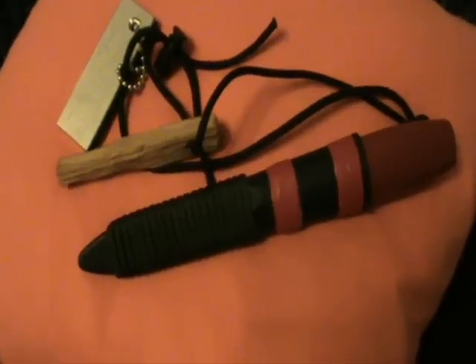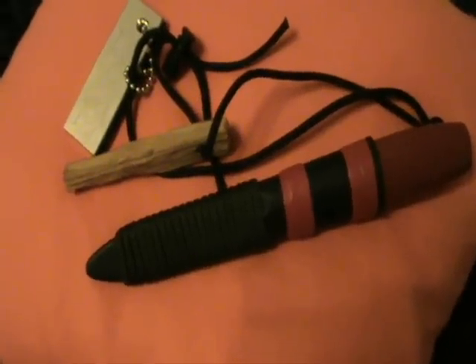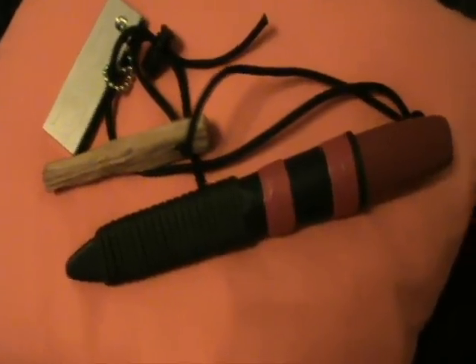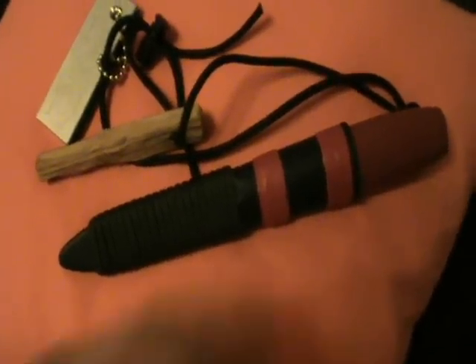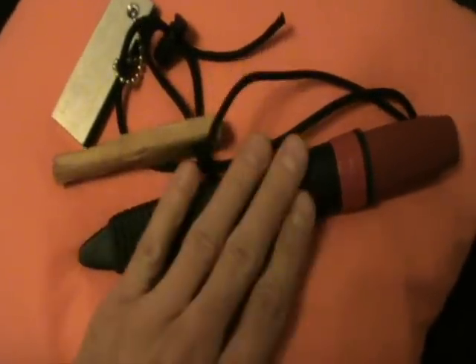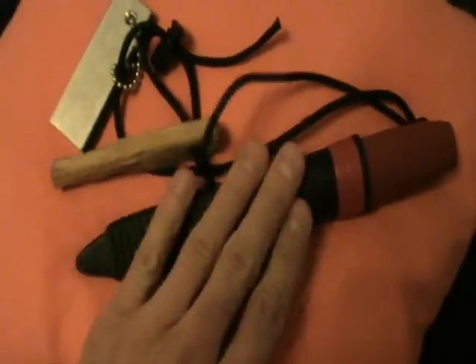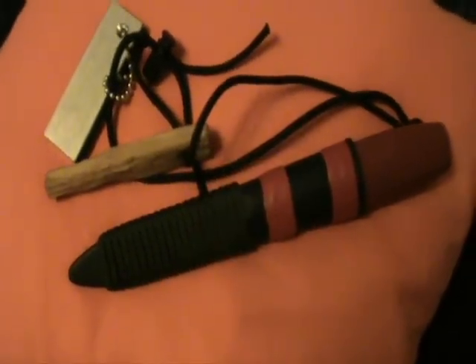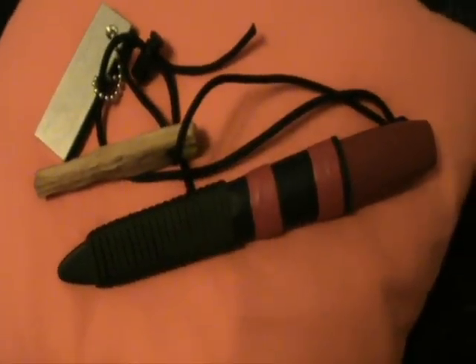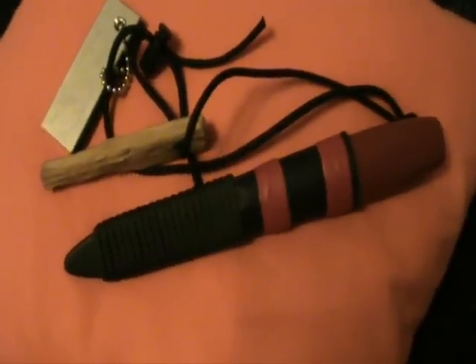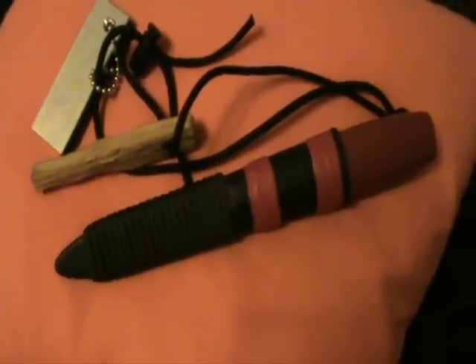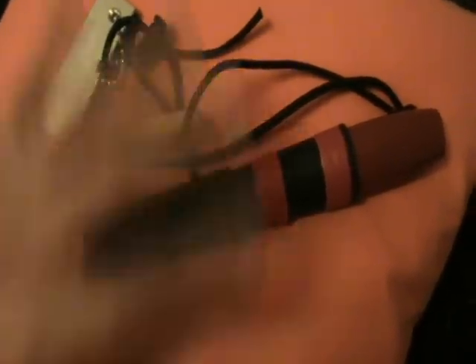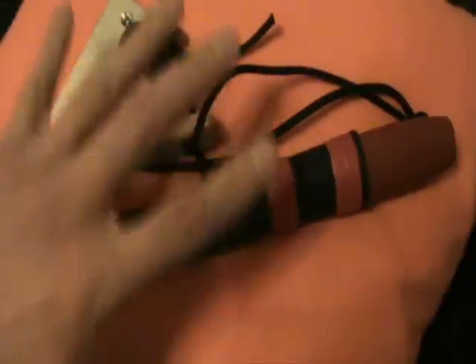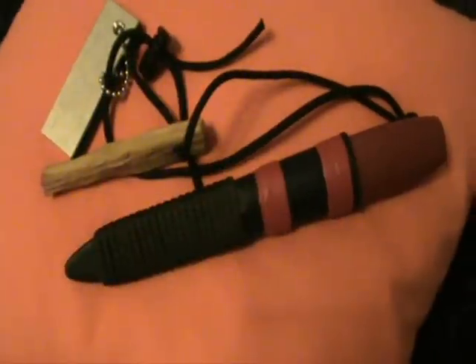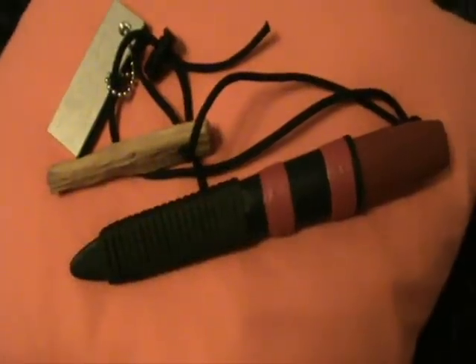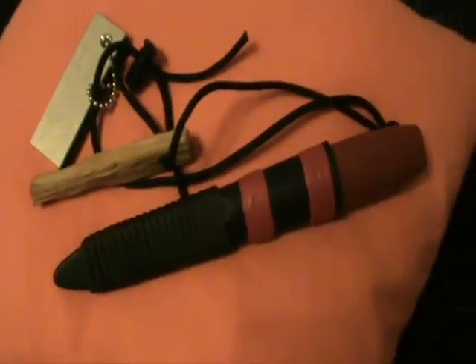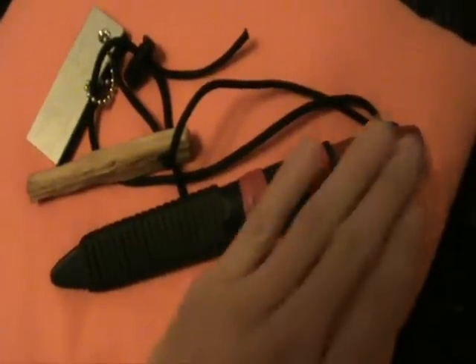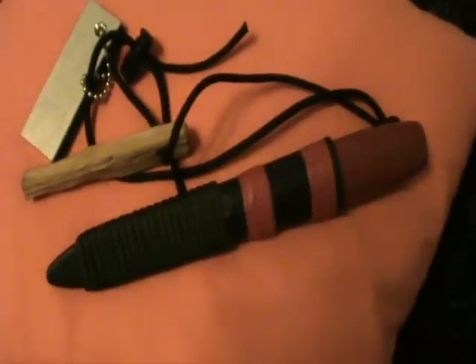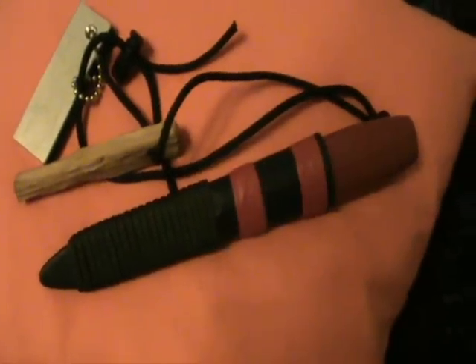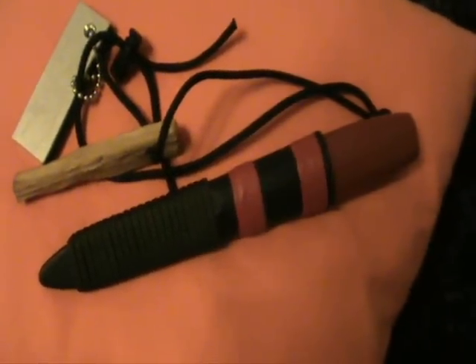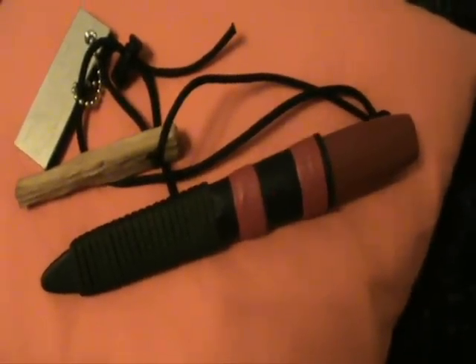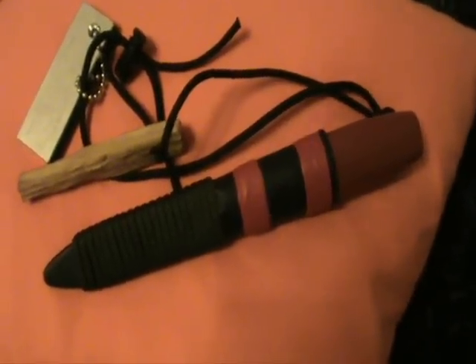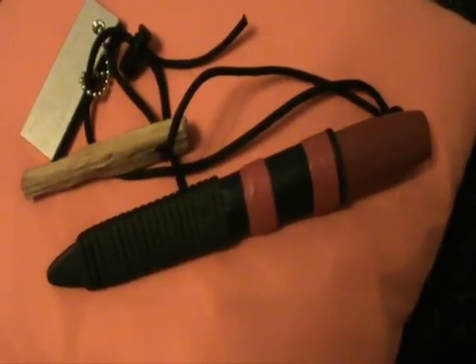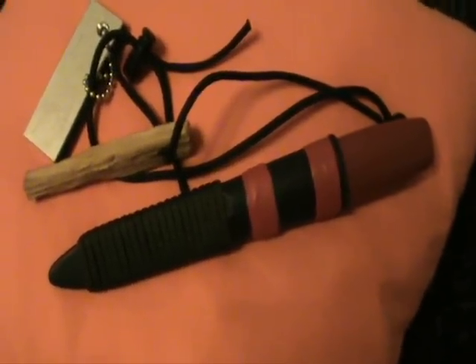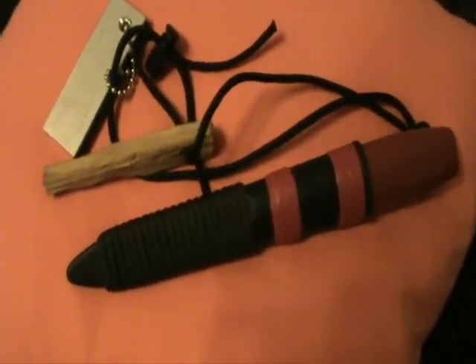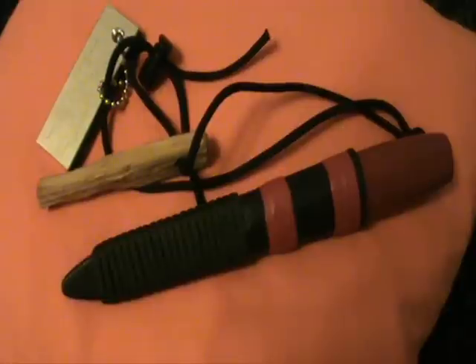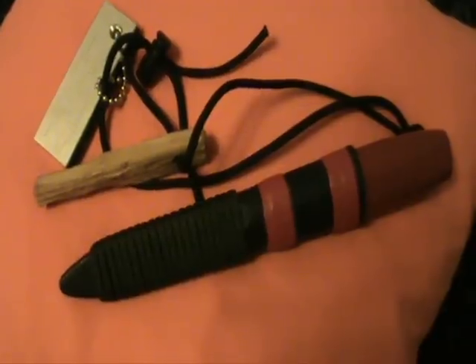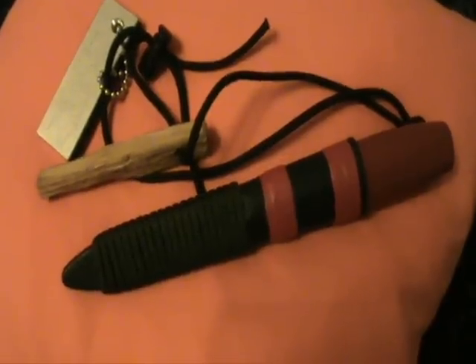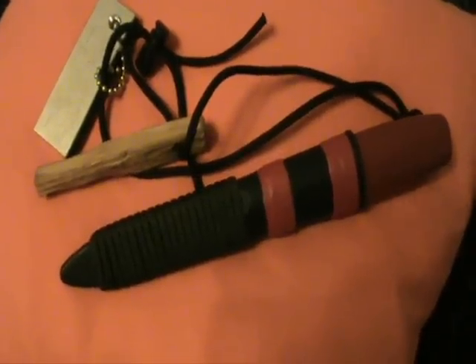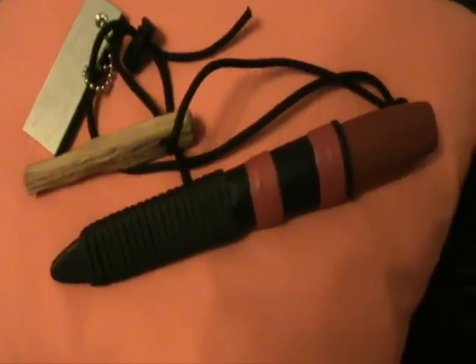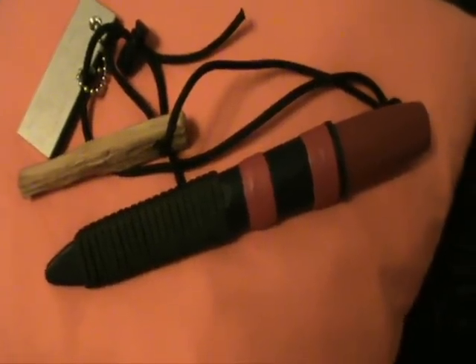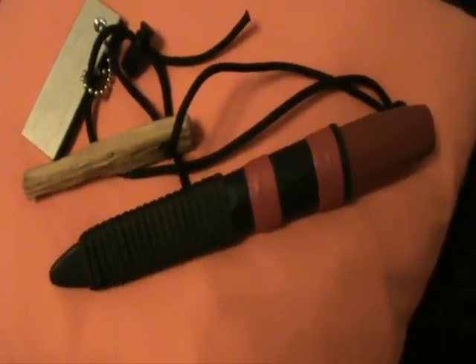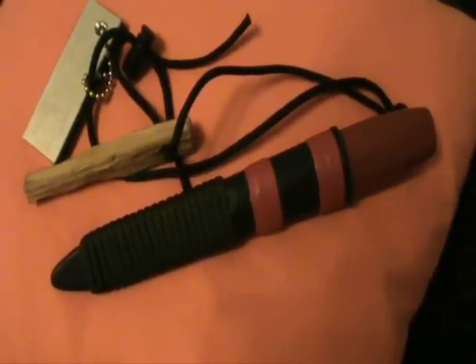I did some modifications to the sheath and to this whole neck carry. The knife itself, as it comes straight out of the box, there are no changes or modifications on the knife itself.